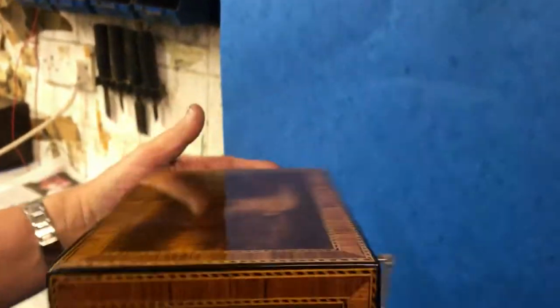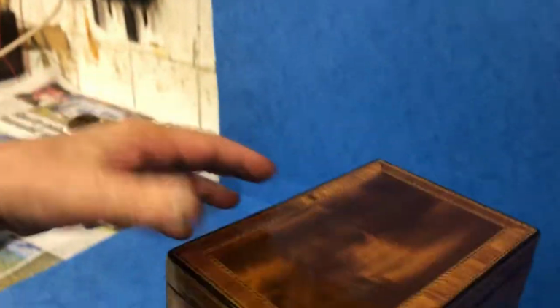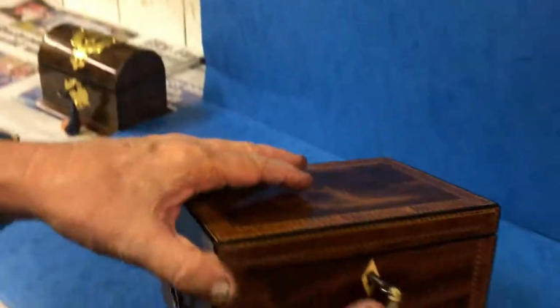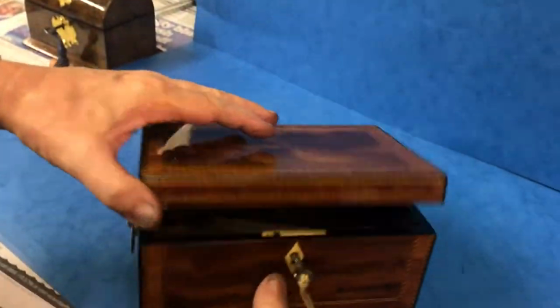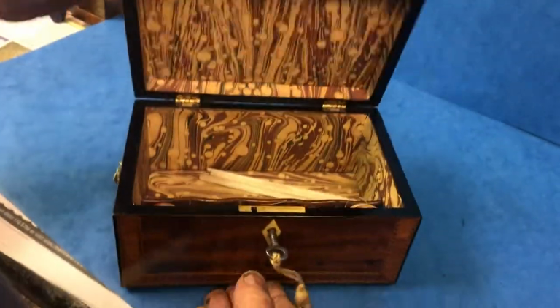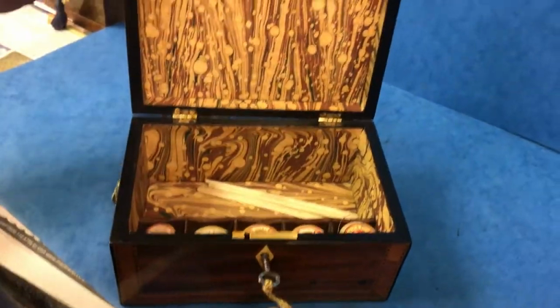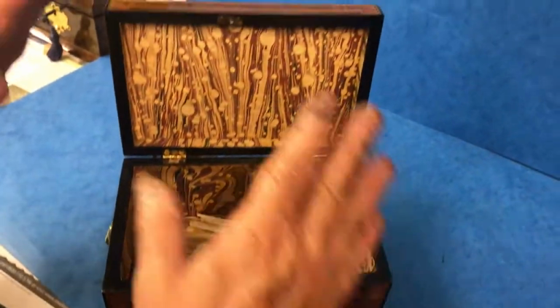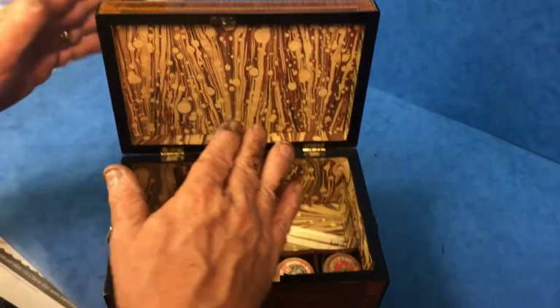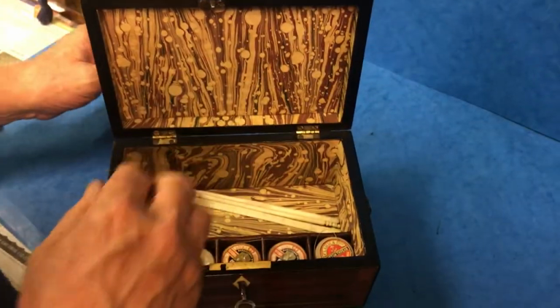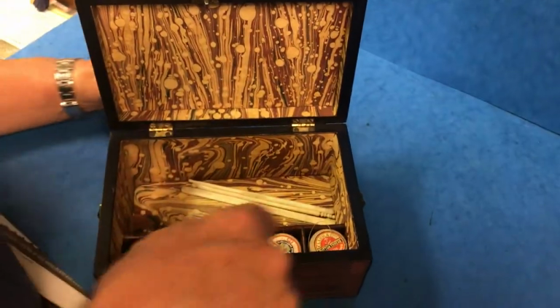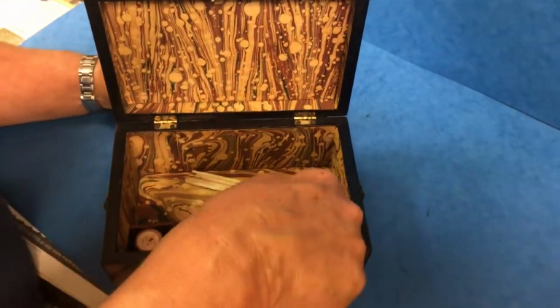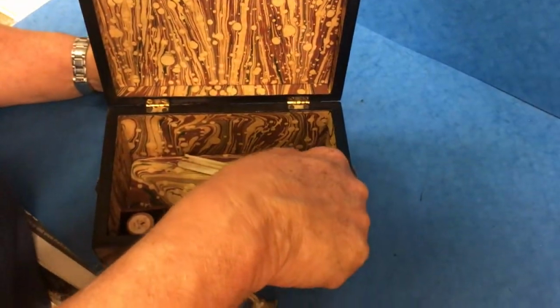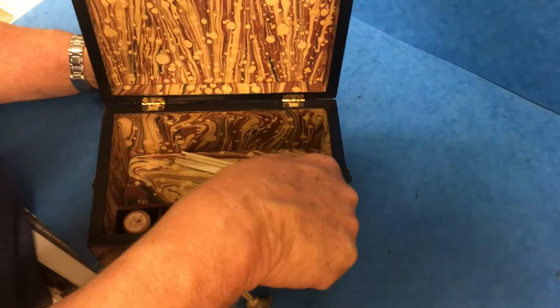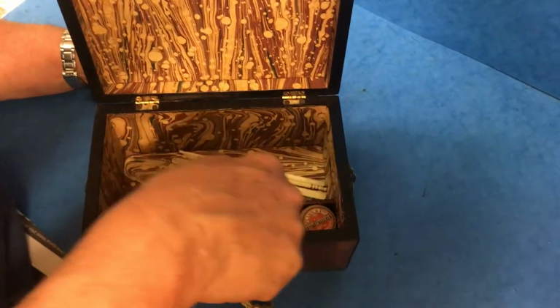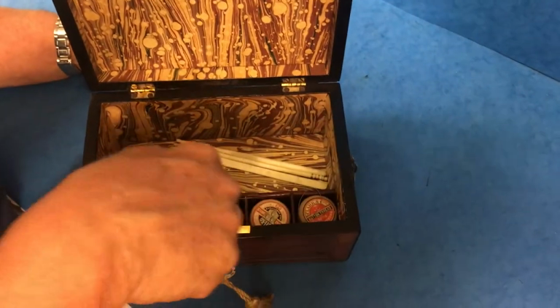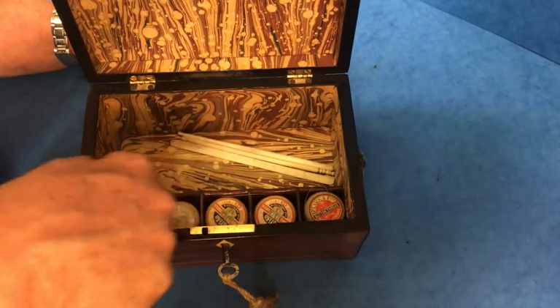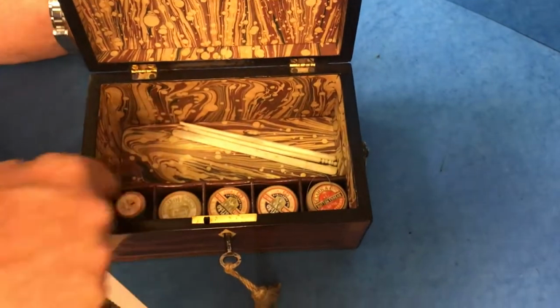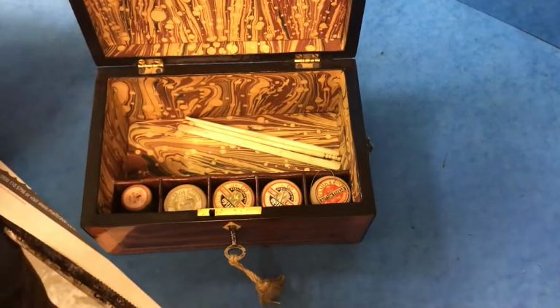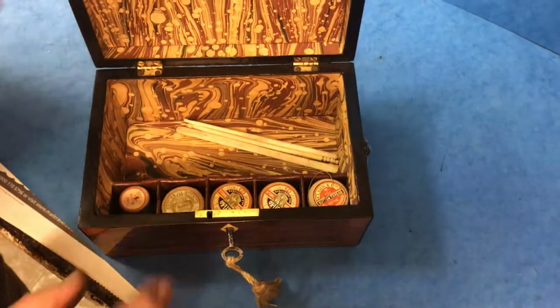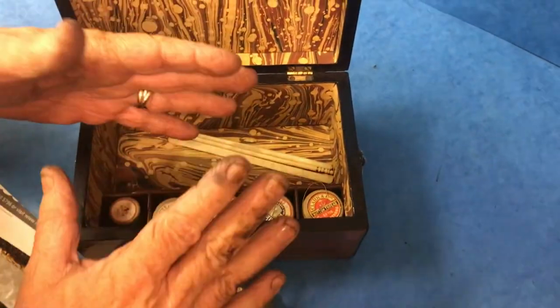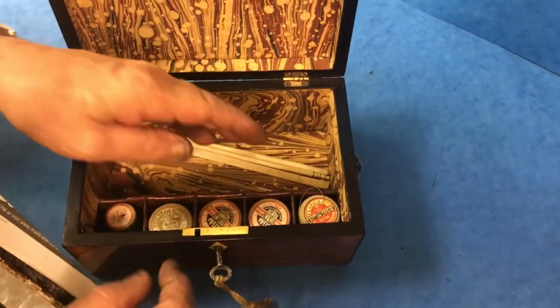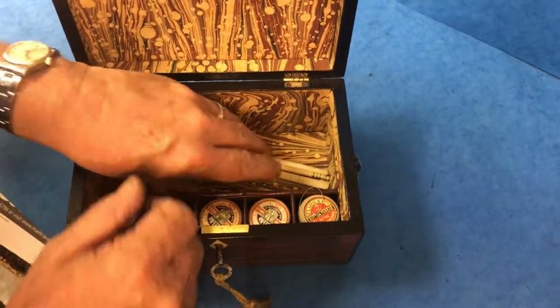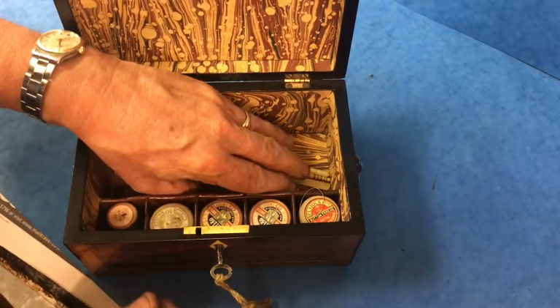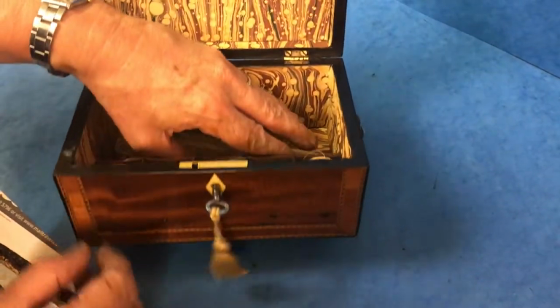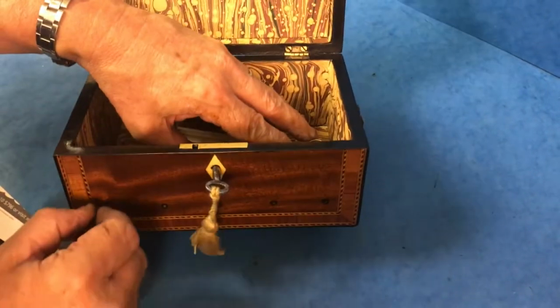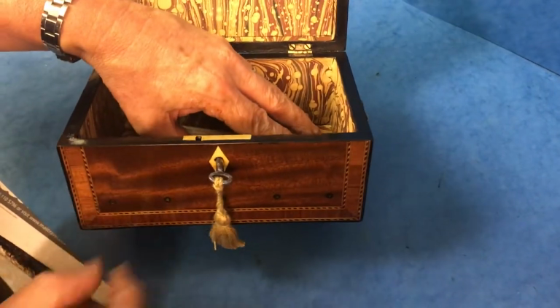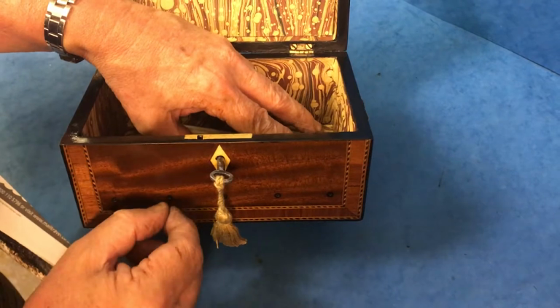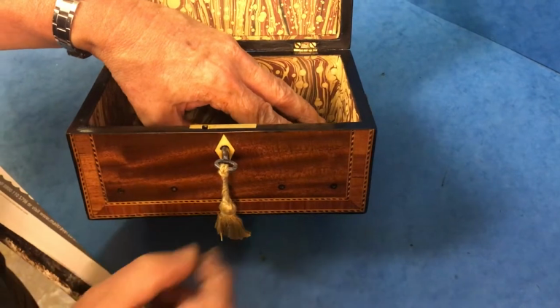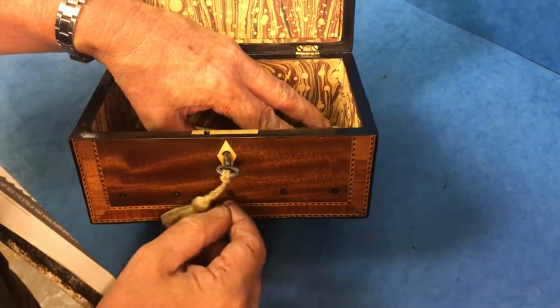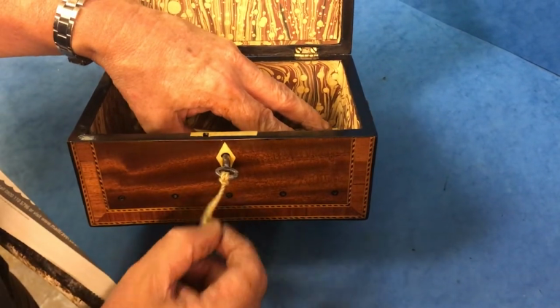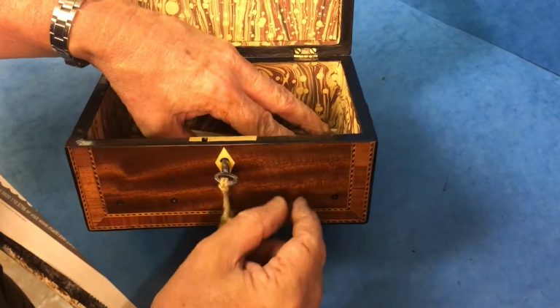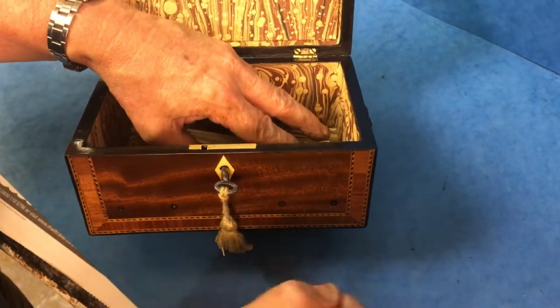When you open the box, it's been relined inside. You've got sections for five cotton reels, and the idea is you would pull your cotton through these little windows at the base.